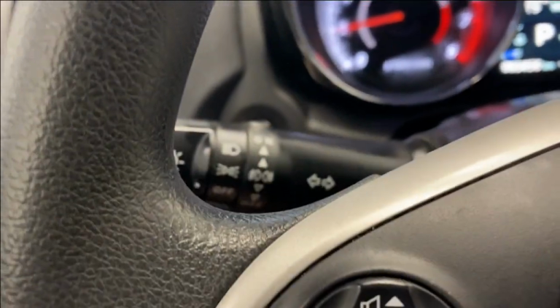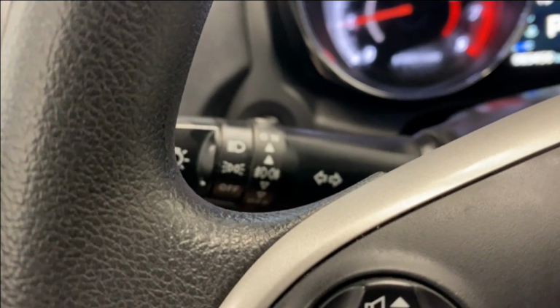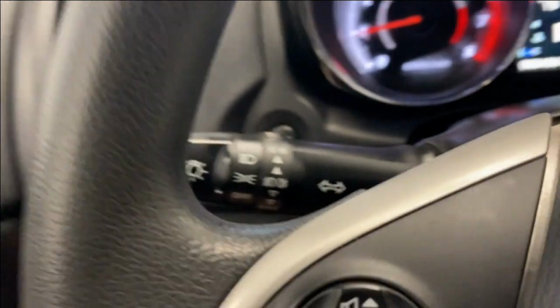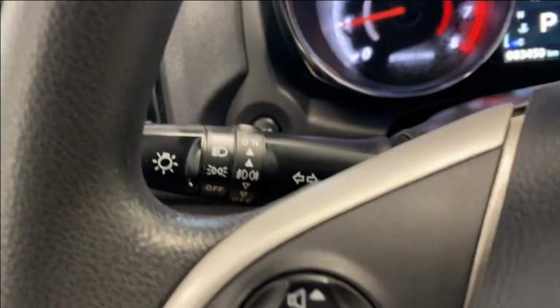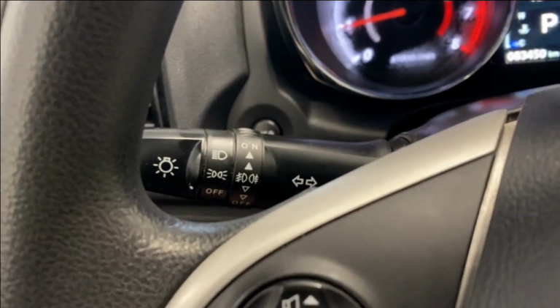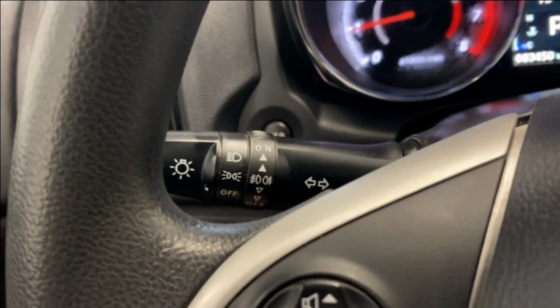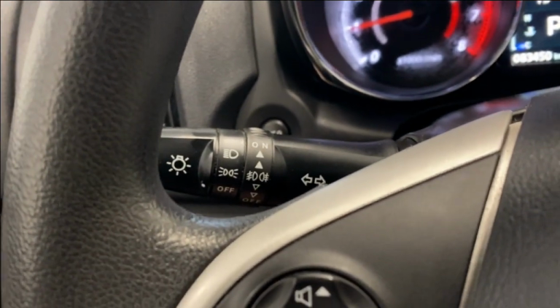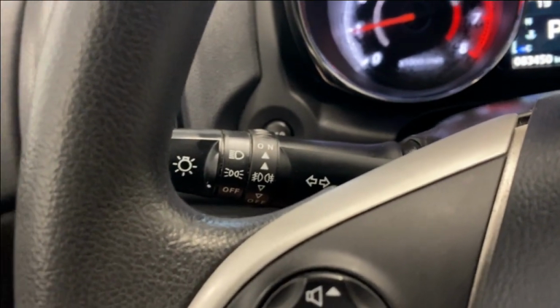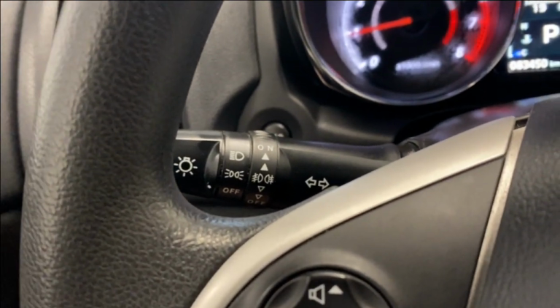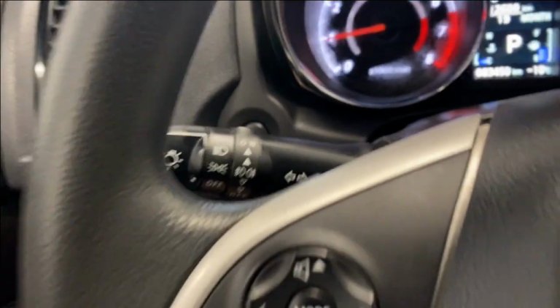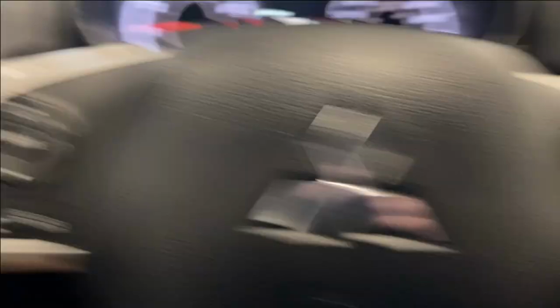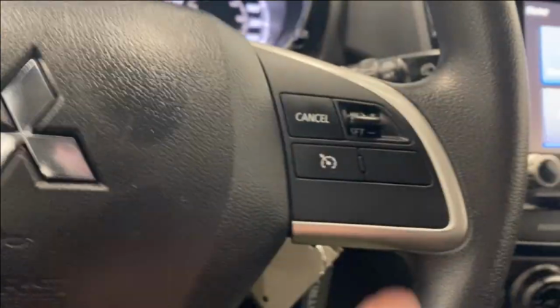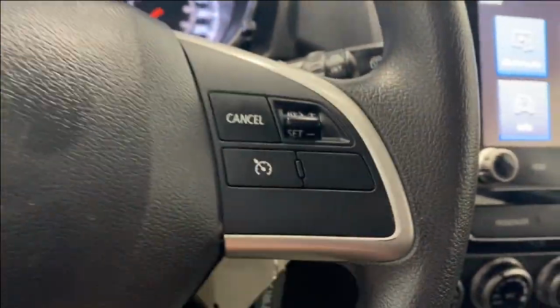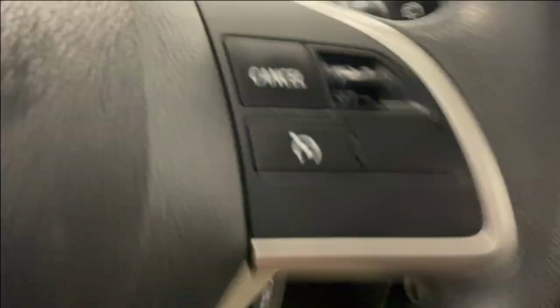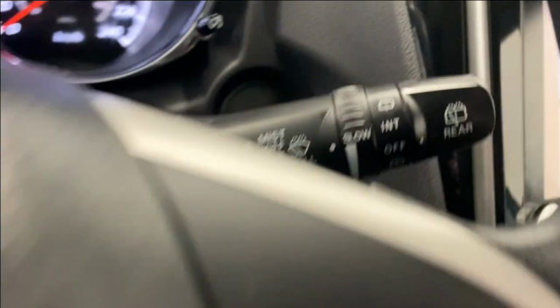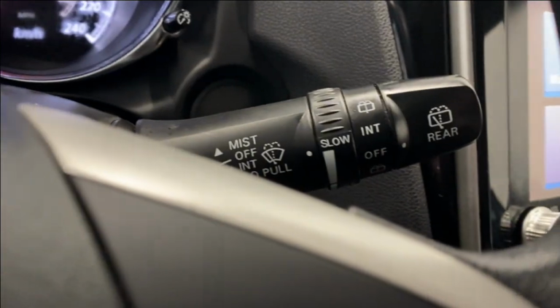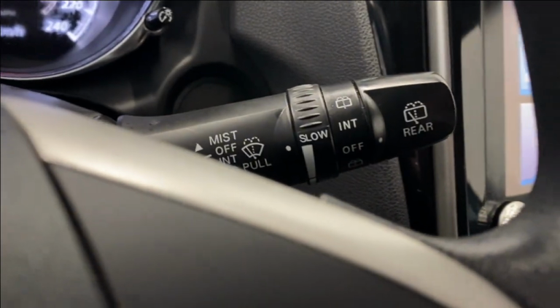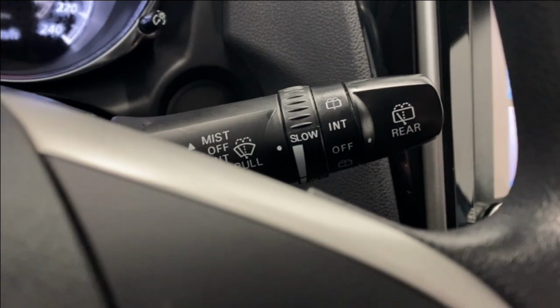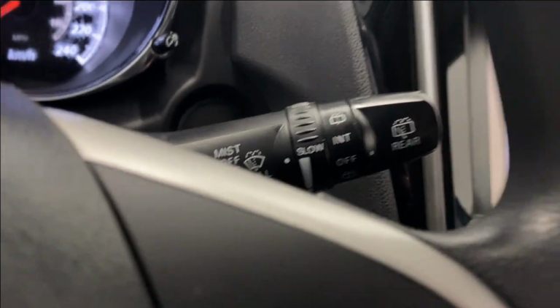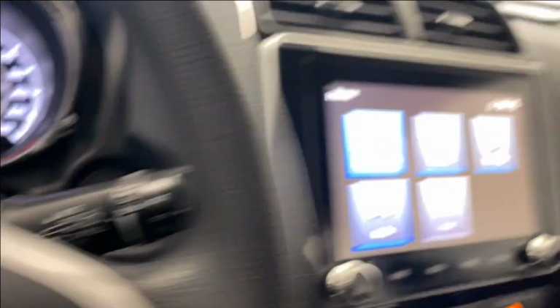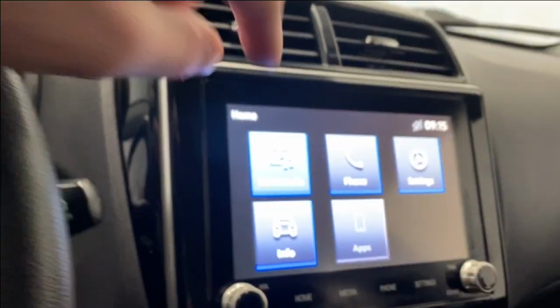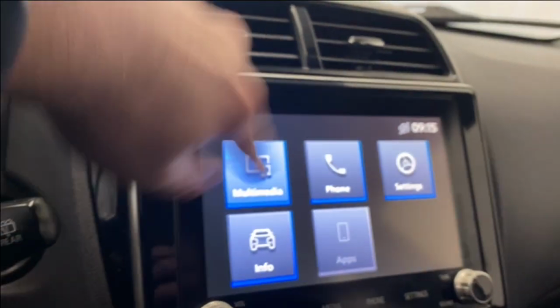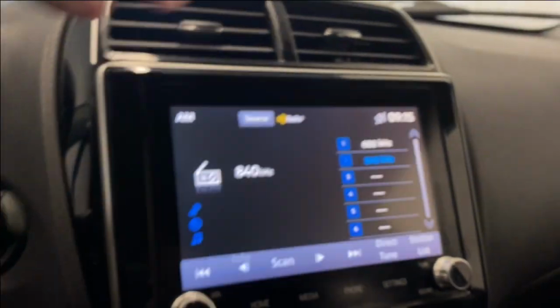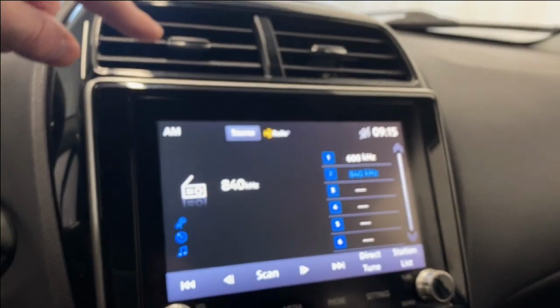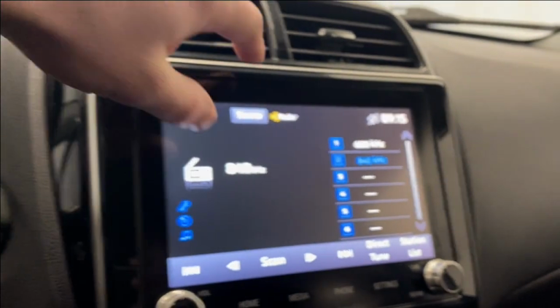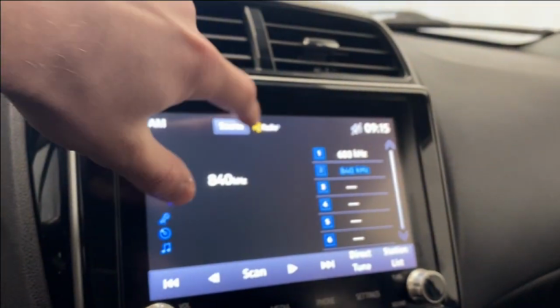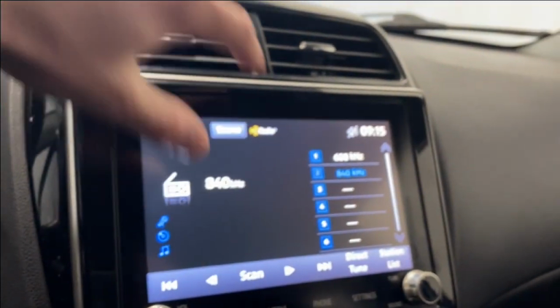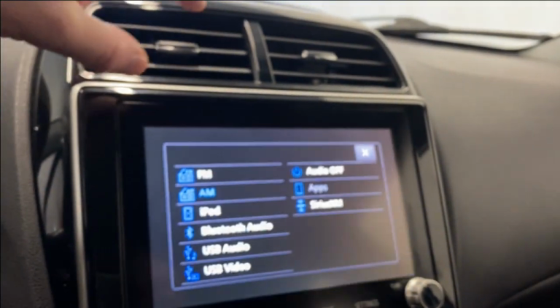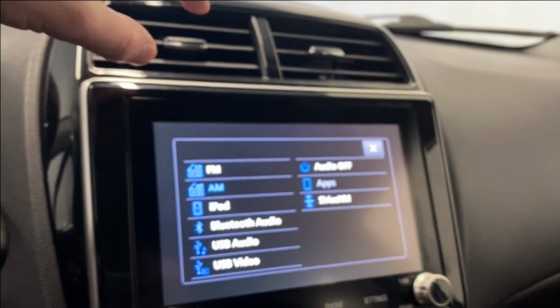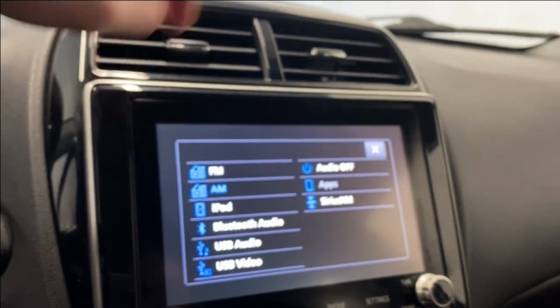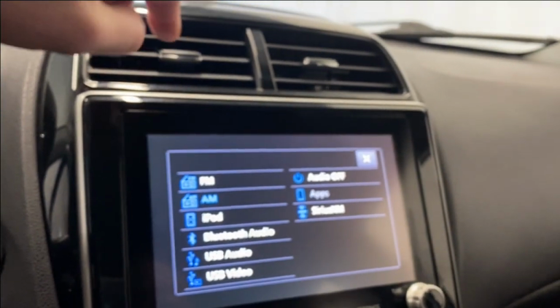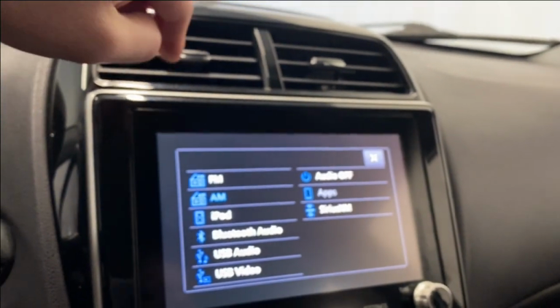You also have your headlight and fog light controls, cruise control function, and your rain wiper controls for the front and the rear. Coming to the multimedia system, check out the source list.